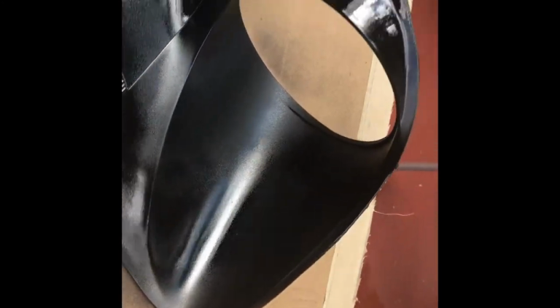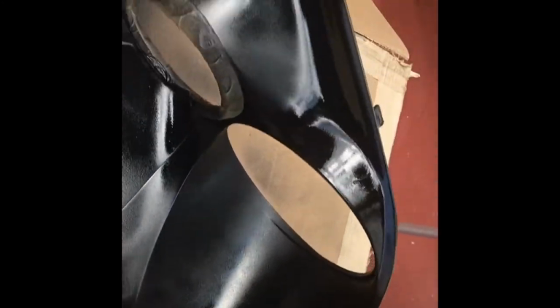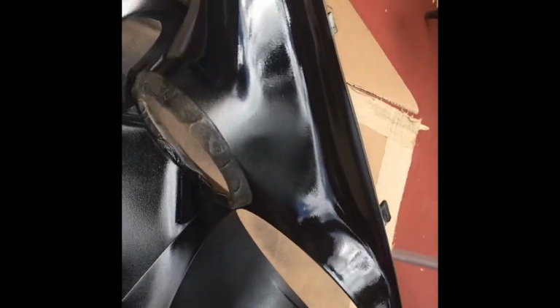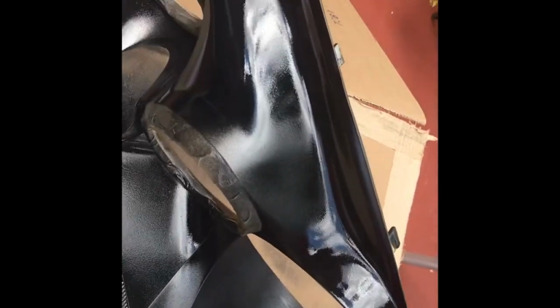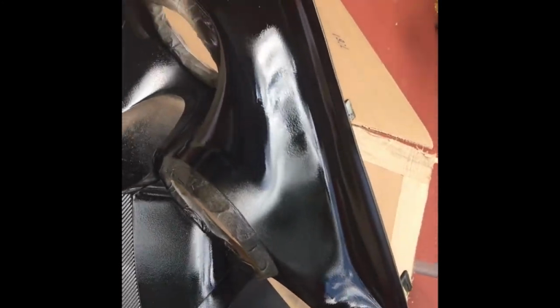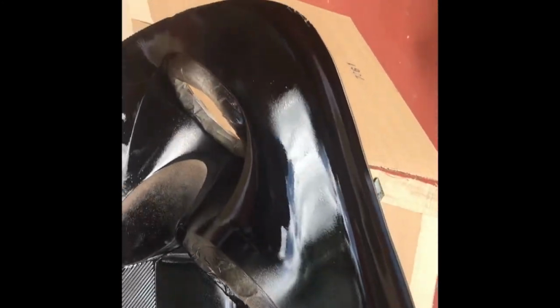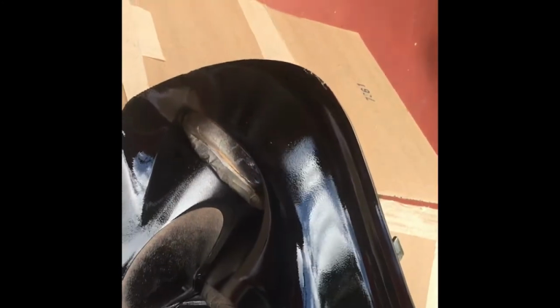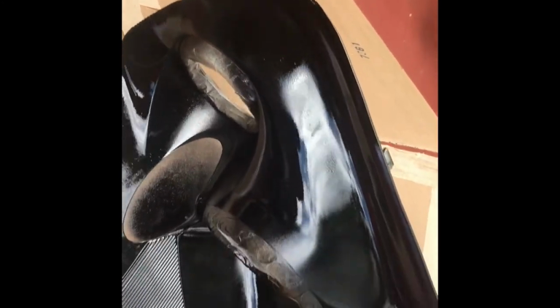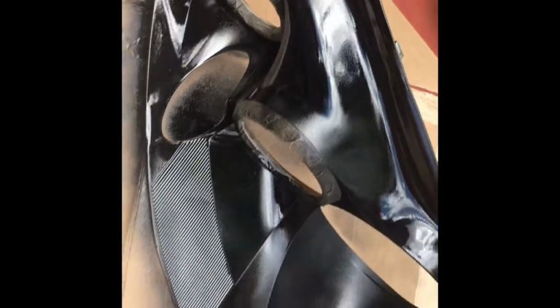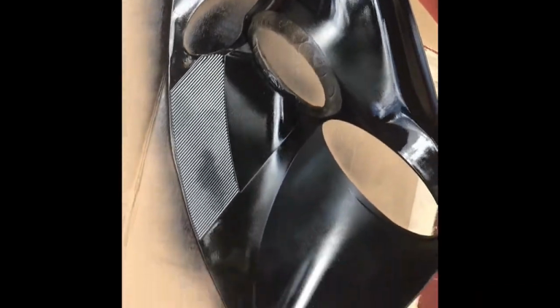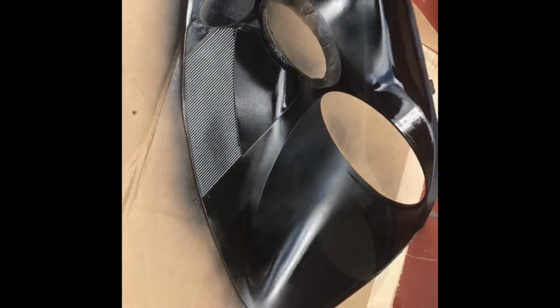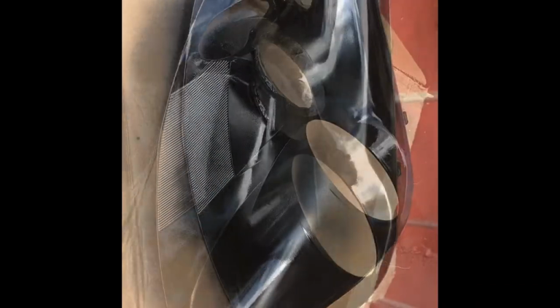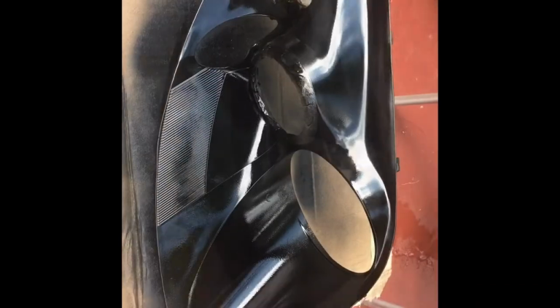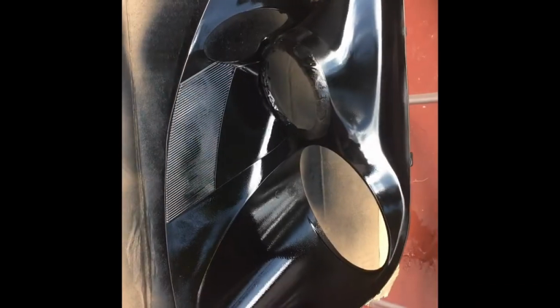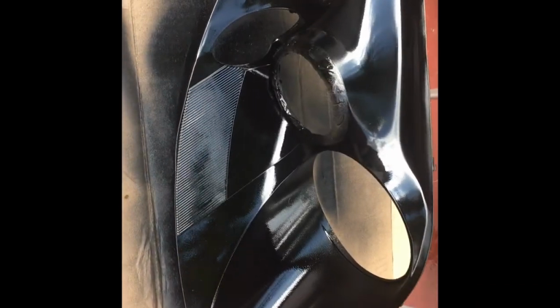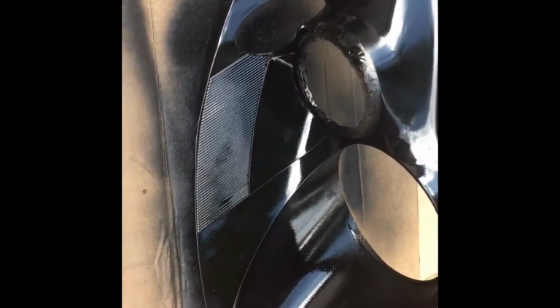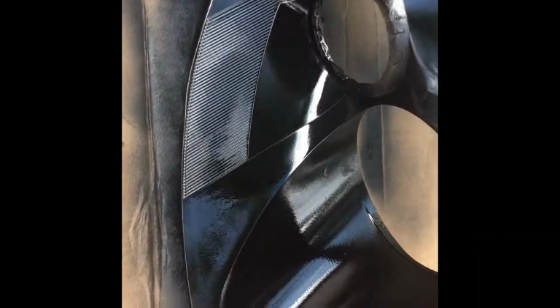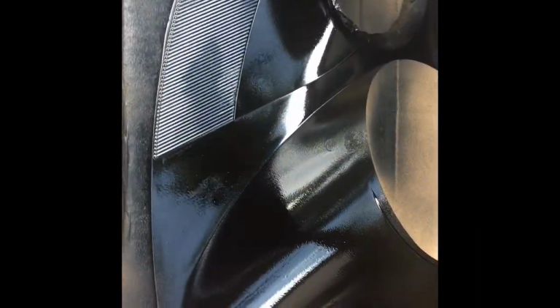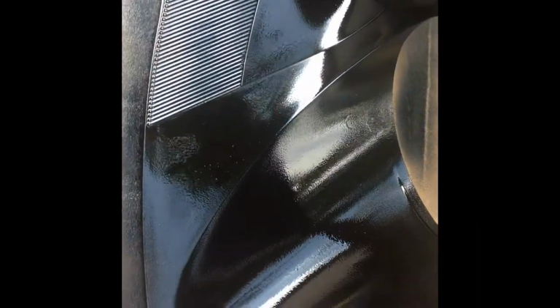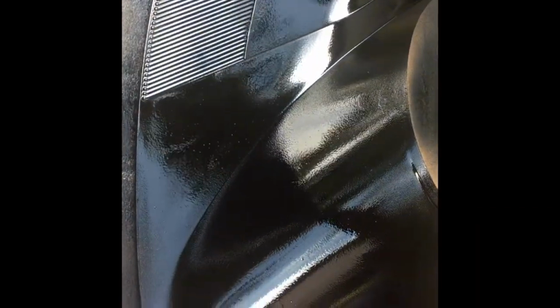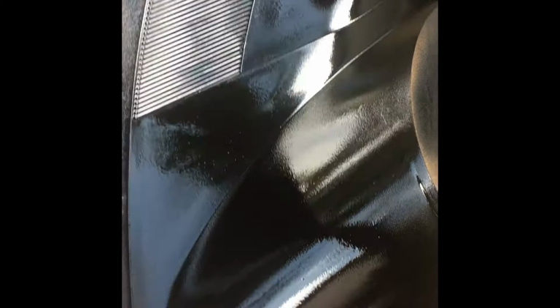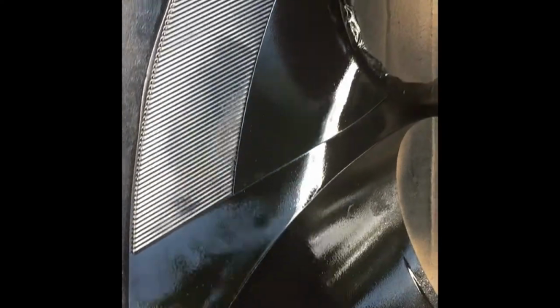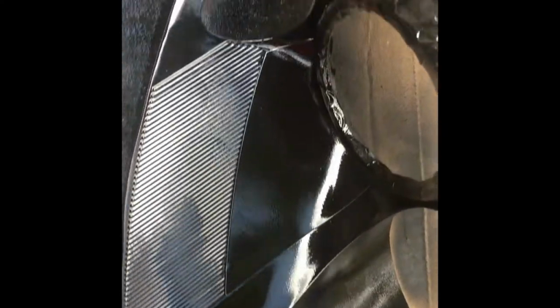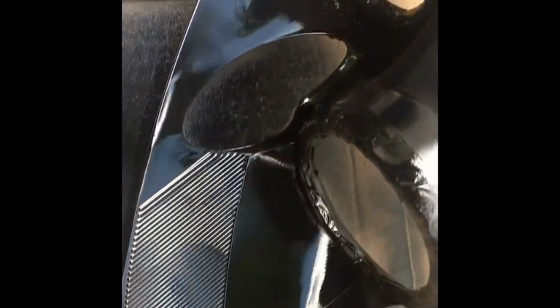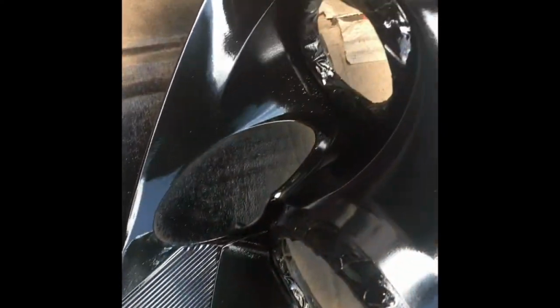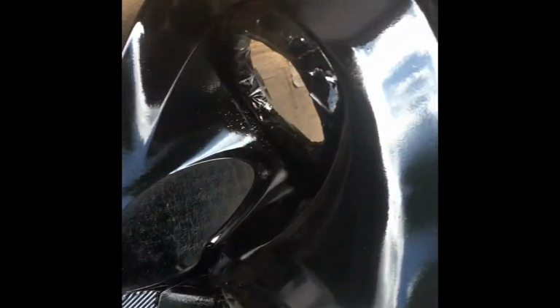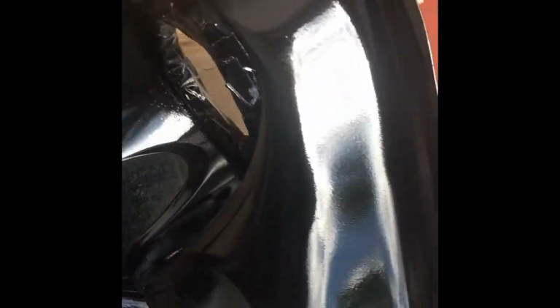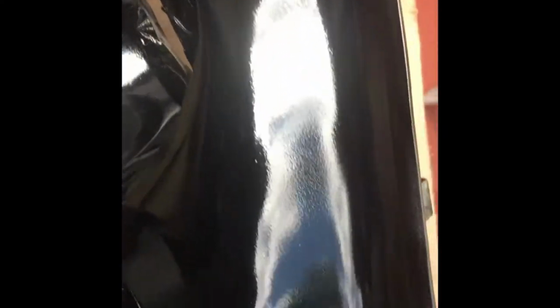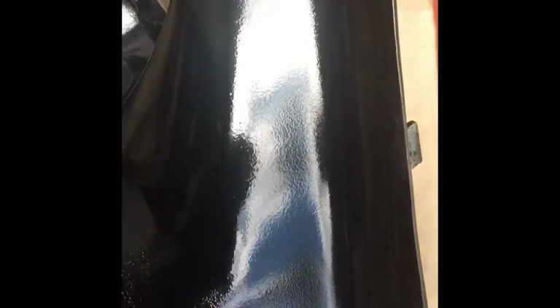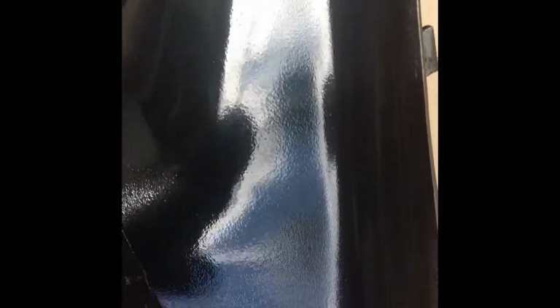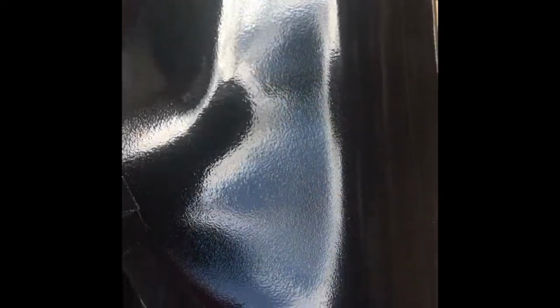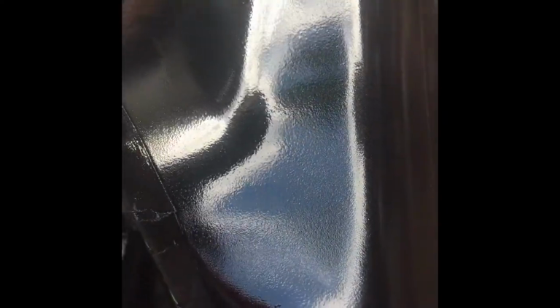It's looking good so far. Alright guys, that's the last coat. As you can see it has a mirror finish and that's exactly what we were trying to achieve.